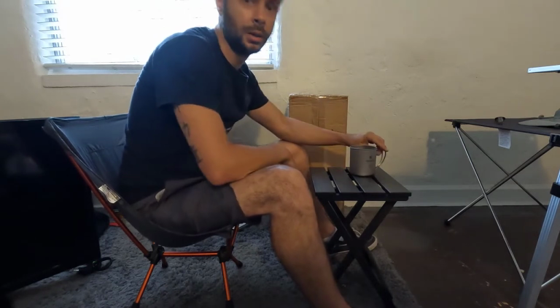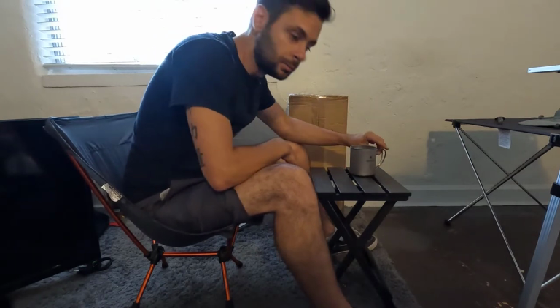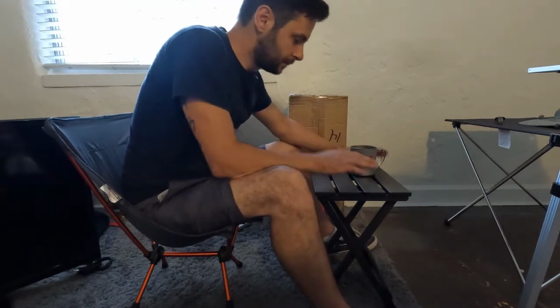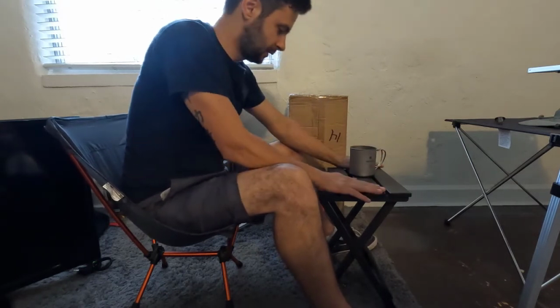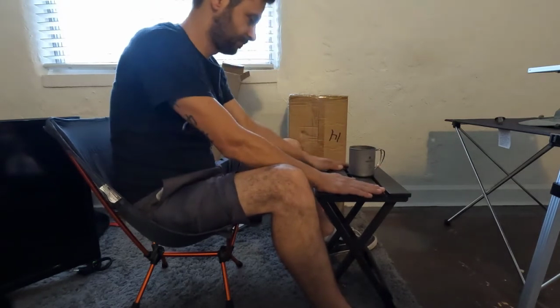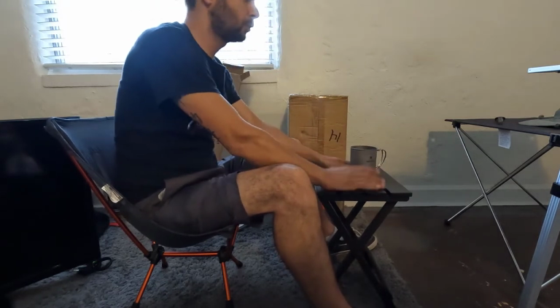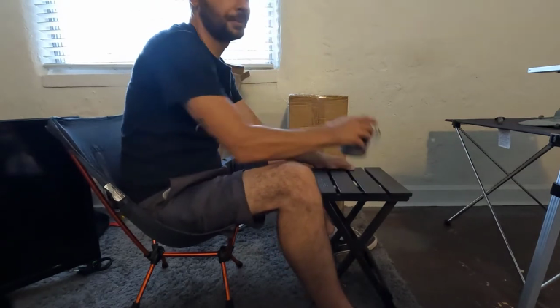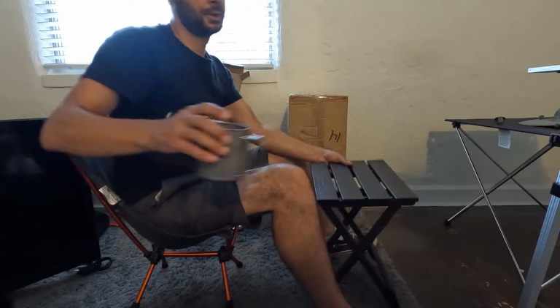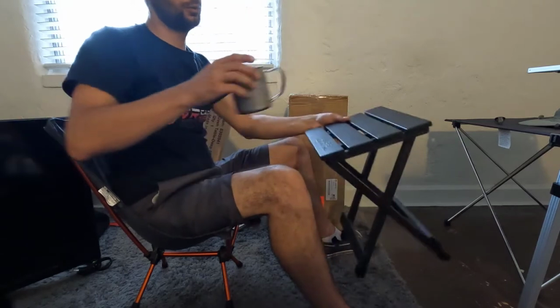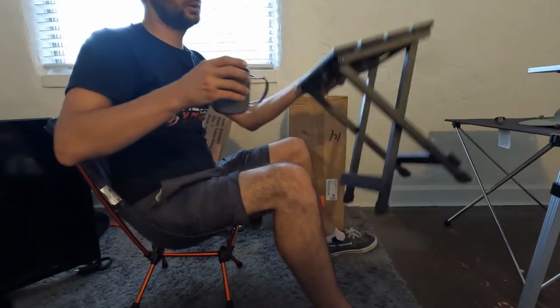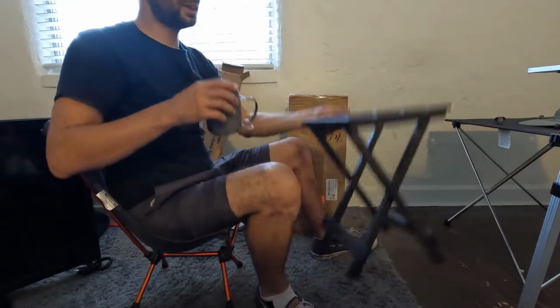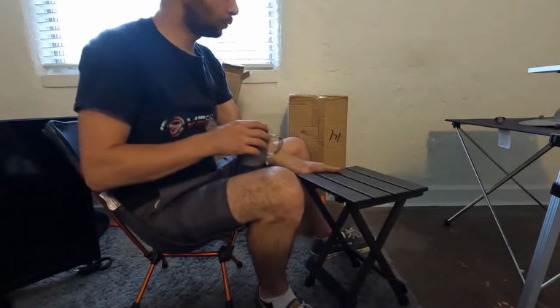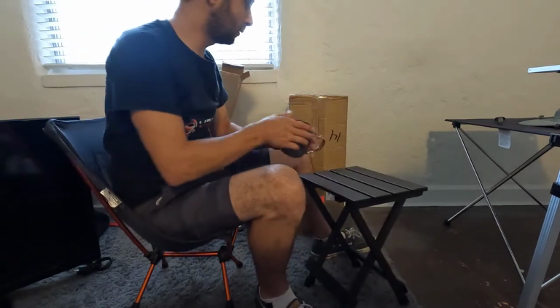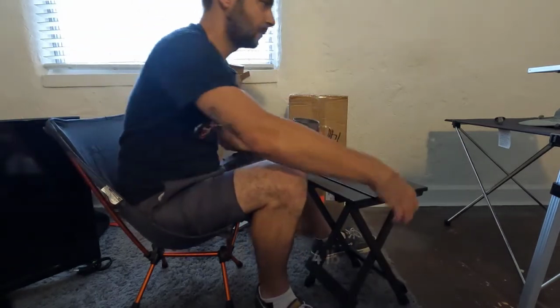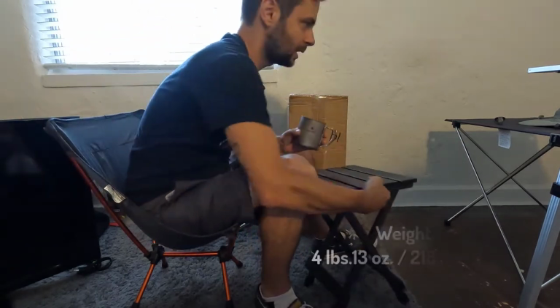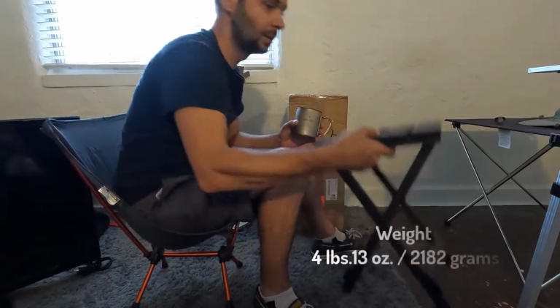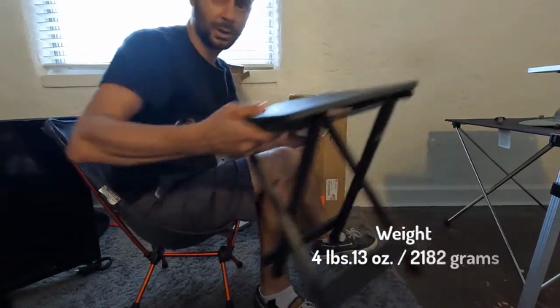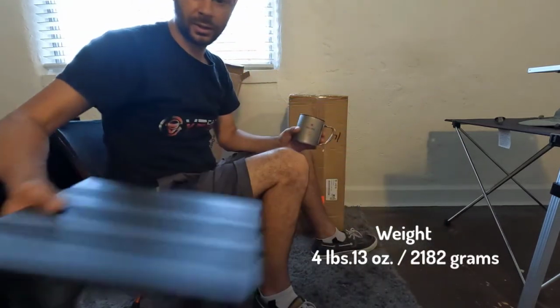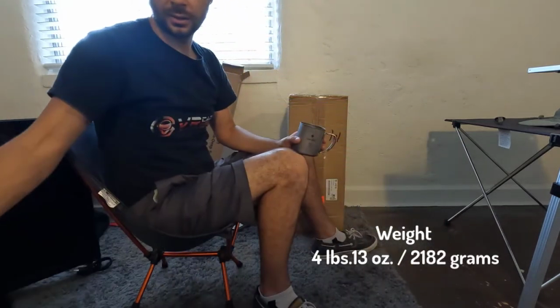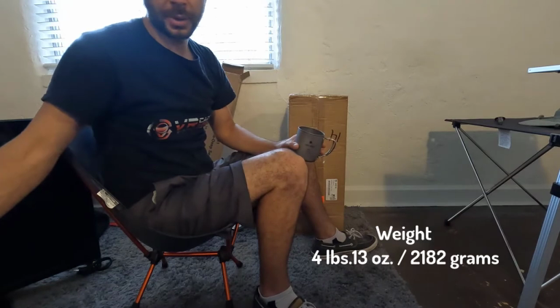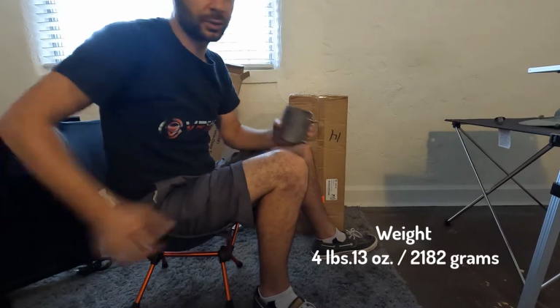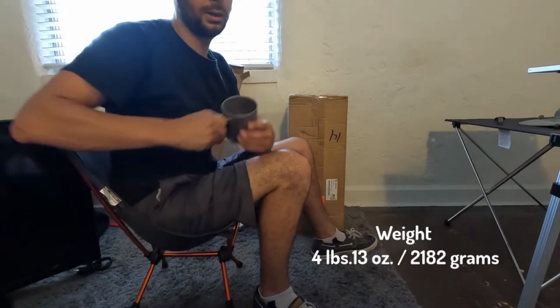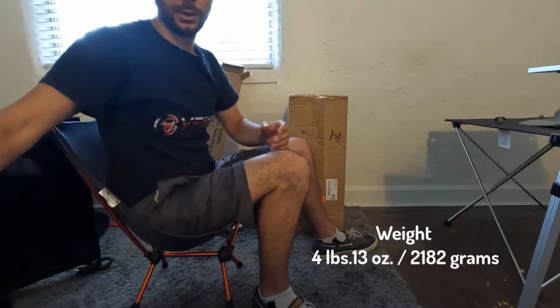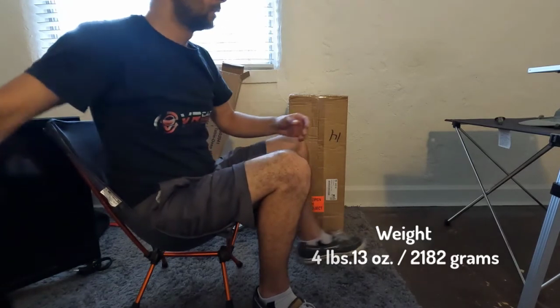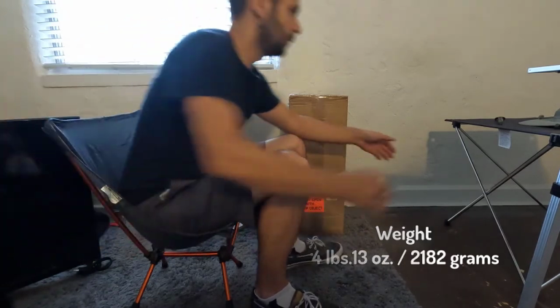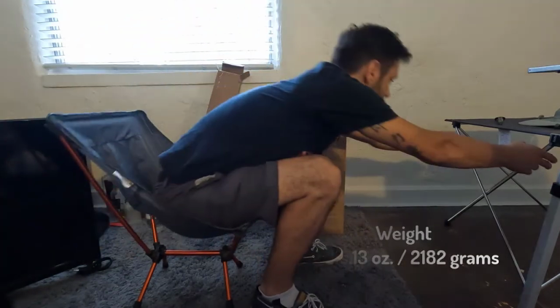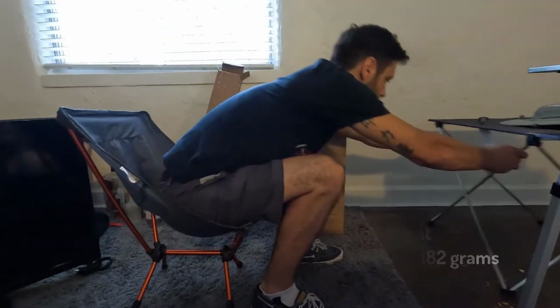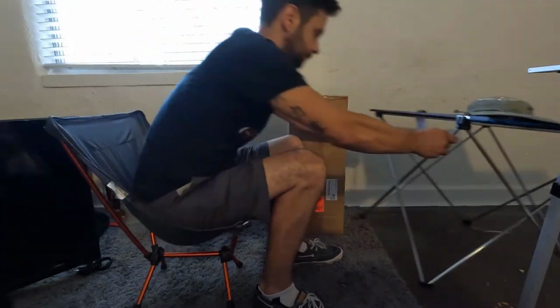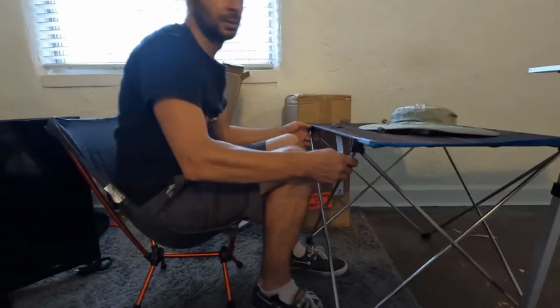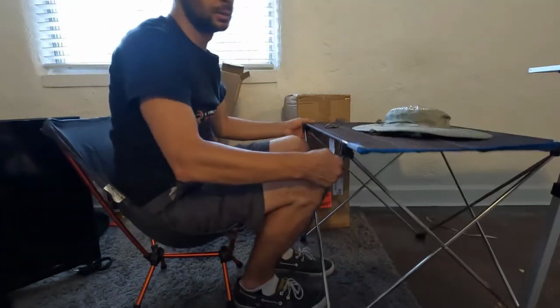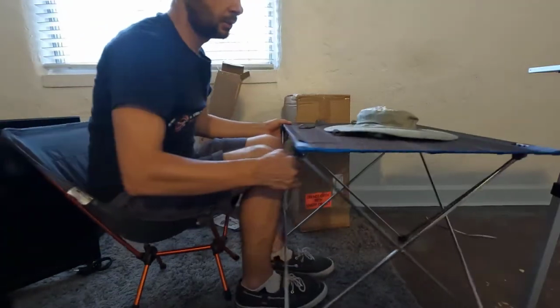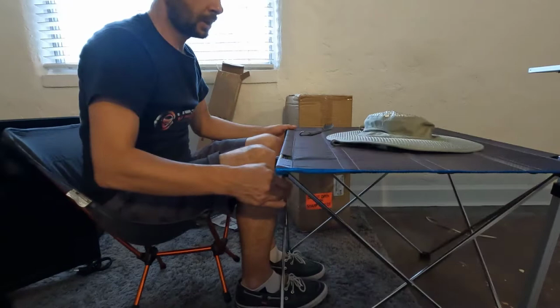But yeah, this is too small. Now this one is two pounds — I'm gonna list its specs on the screen.